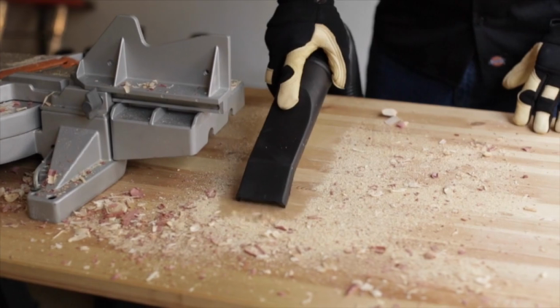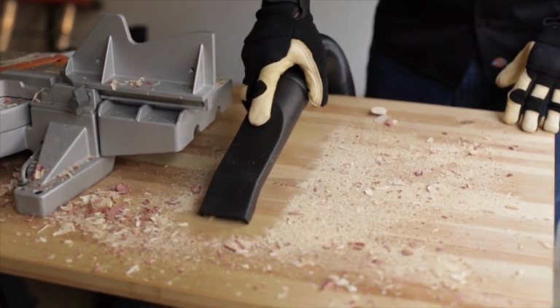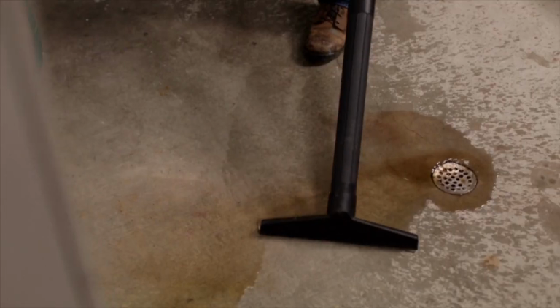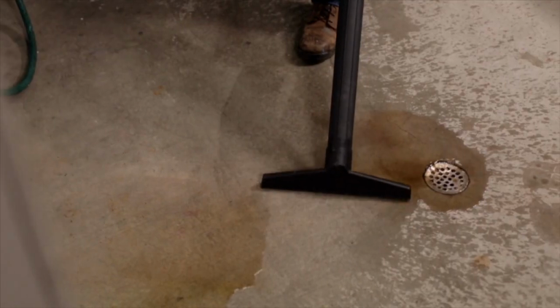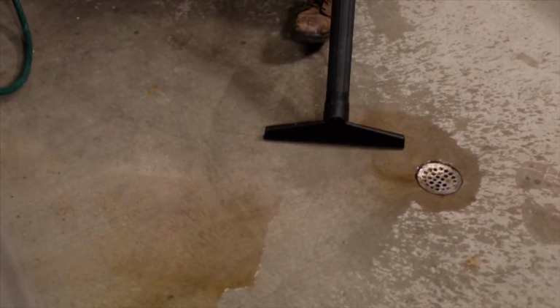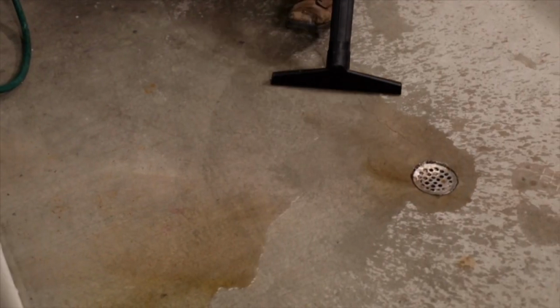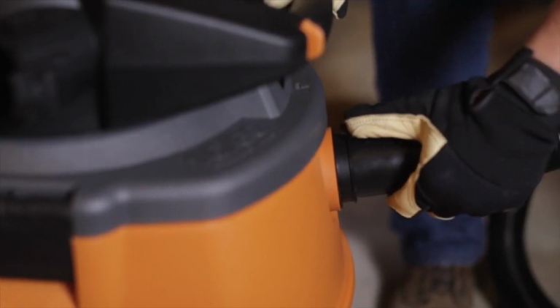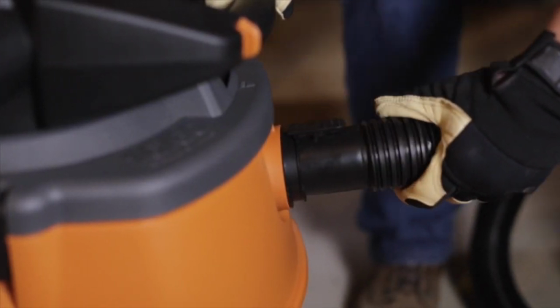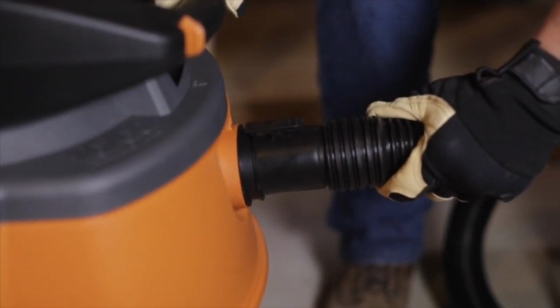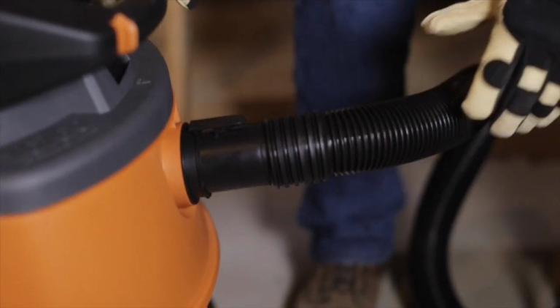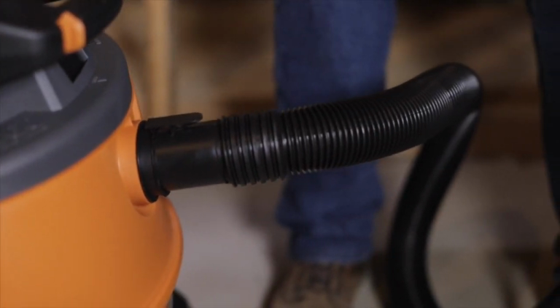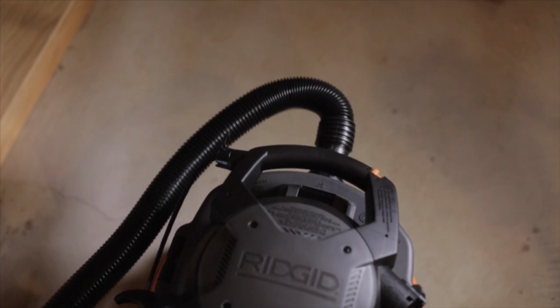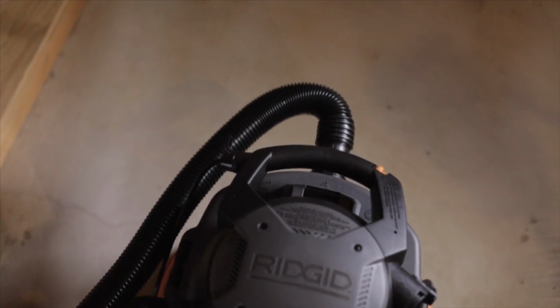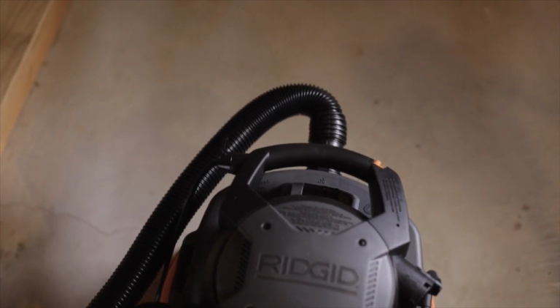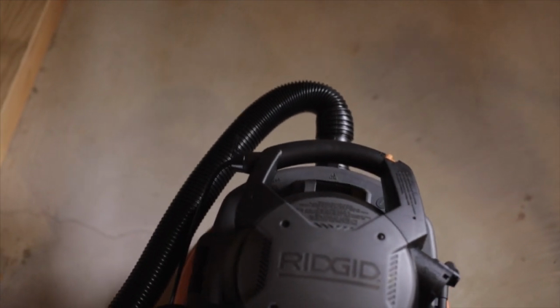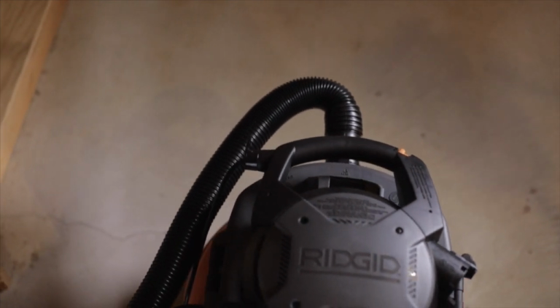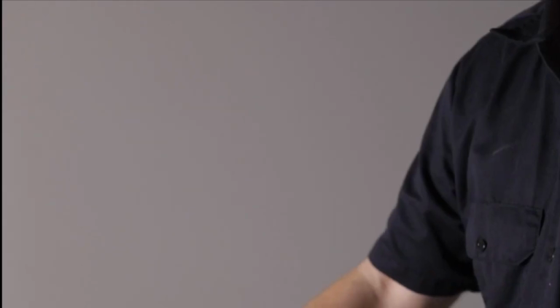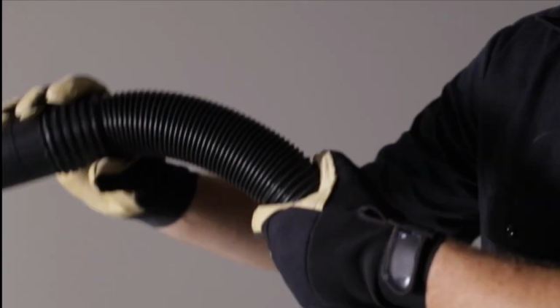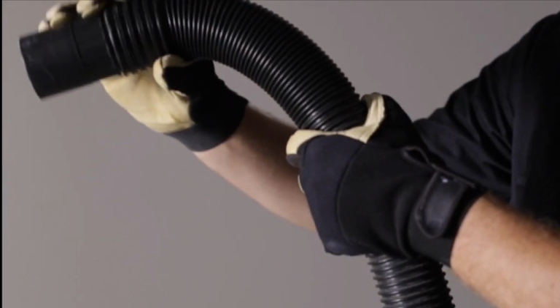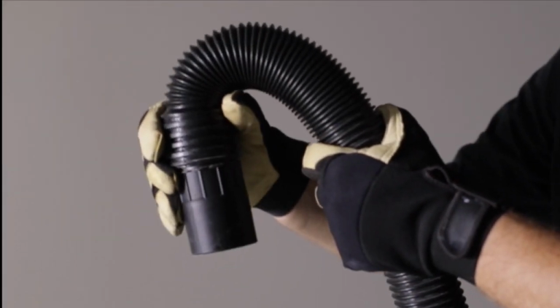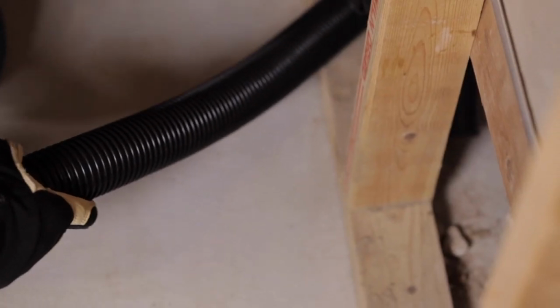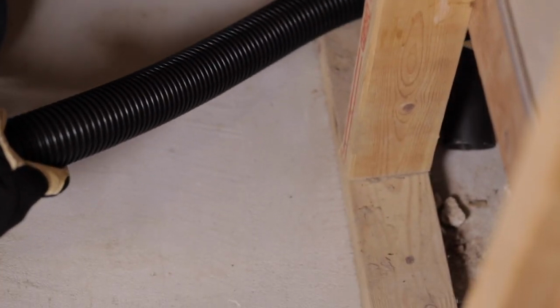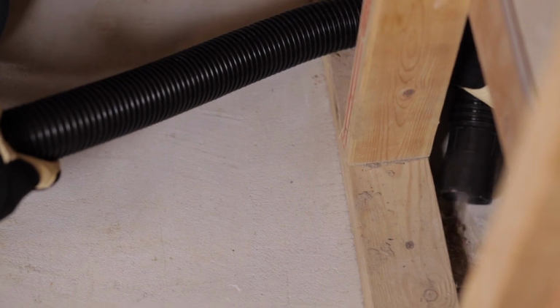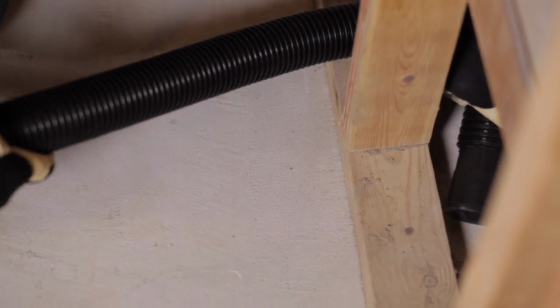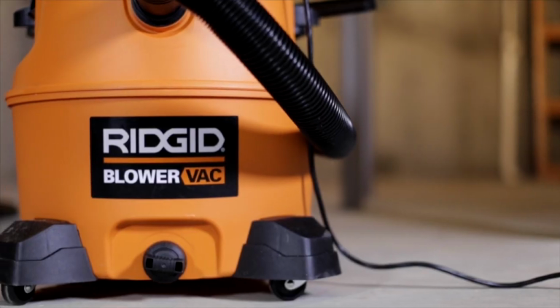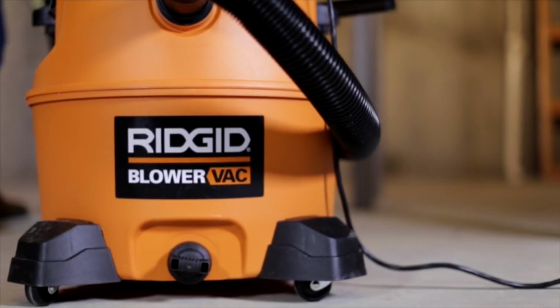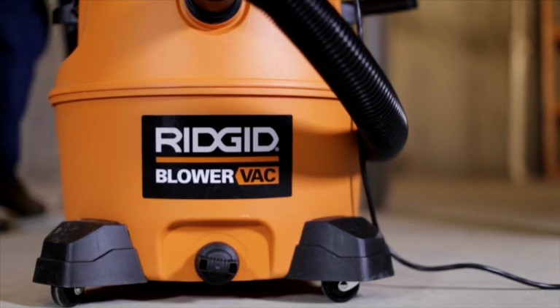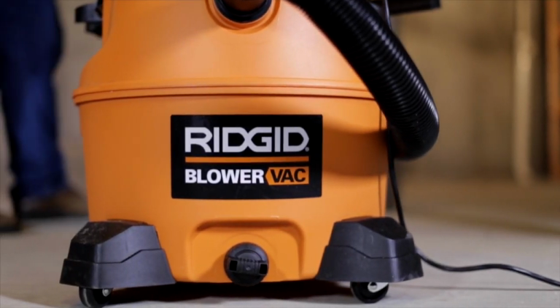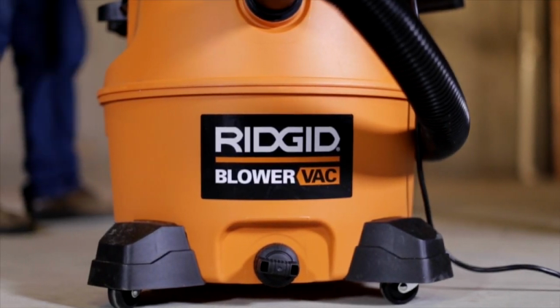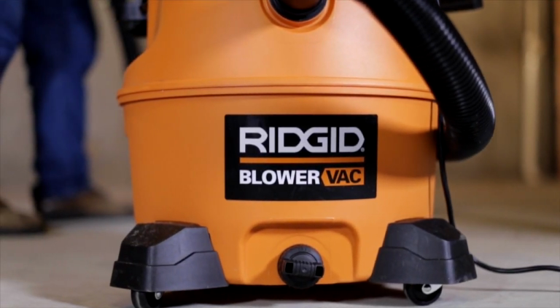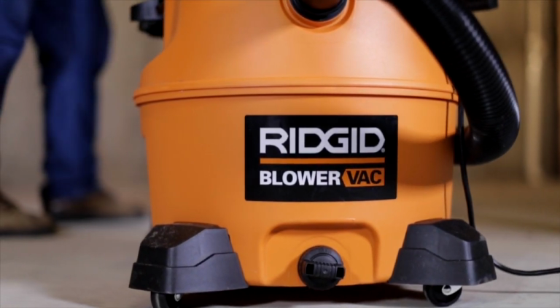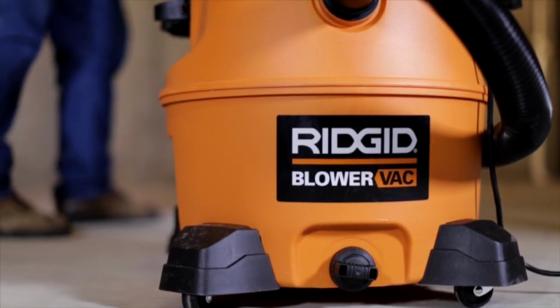Debris and water are no challenge for this rigid vac. The 7-foot dual-flex hose locks on, resists collapsing, and adds 180-degree flexibility at both hose ends. And with a 16-gallon drum, it's large enough for the toughest professional challenges.